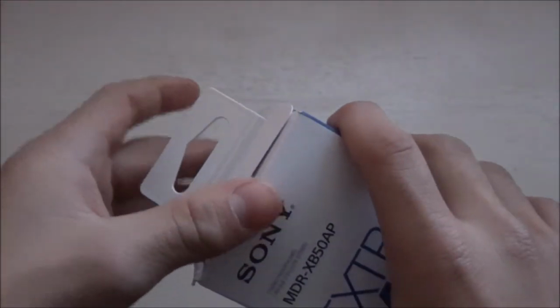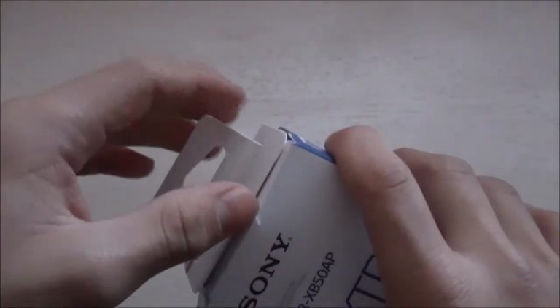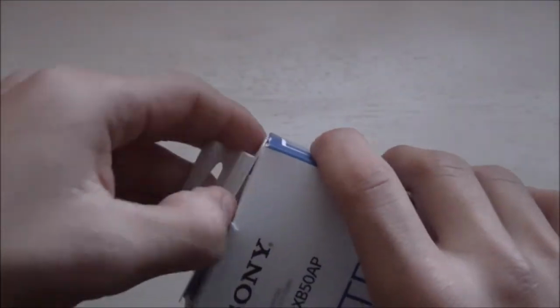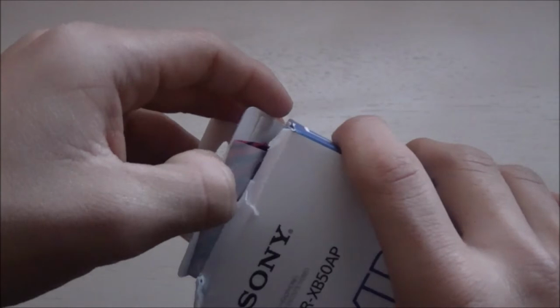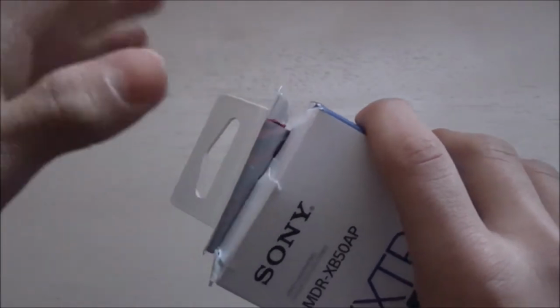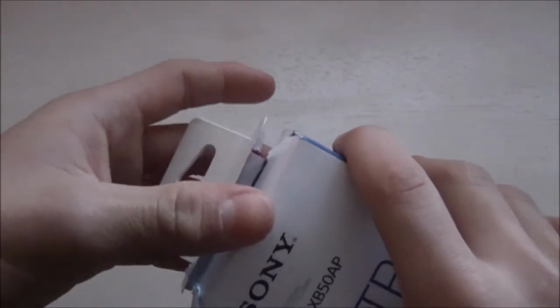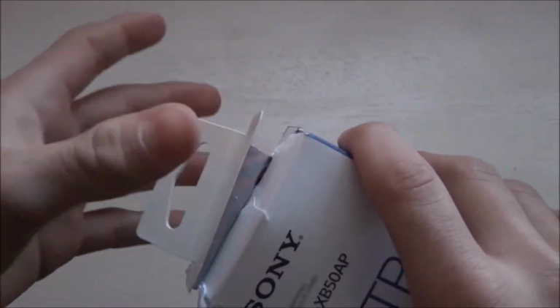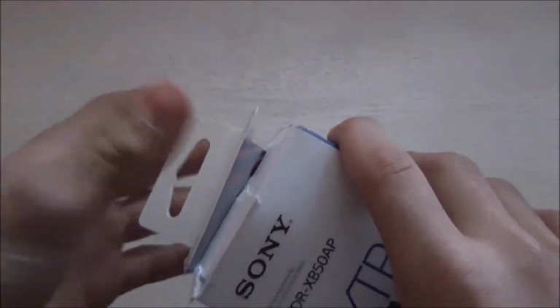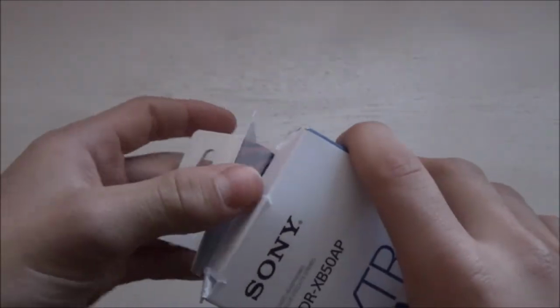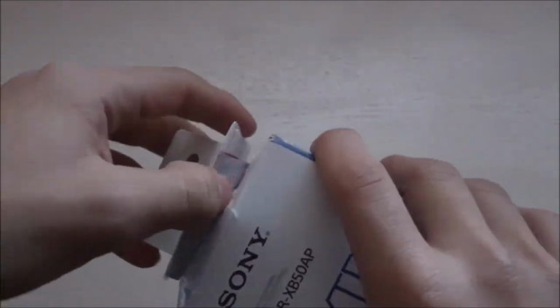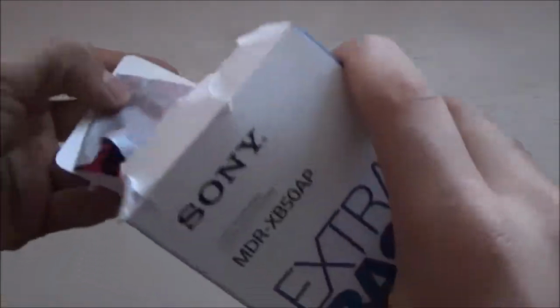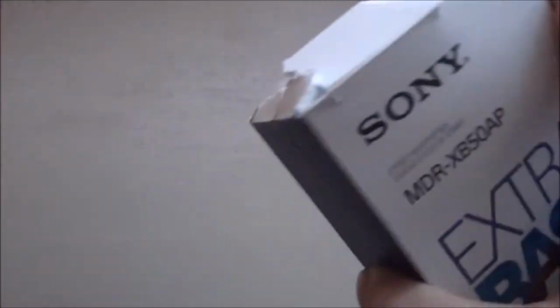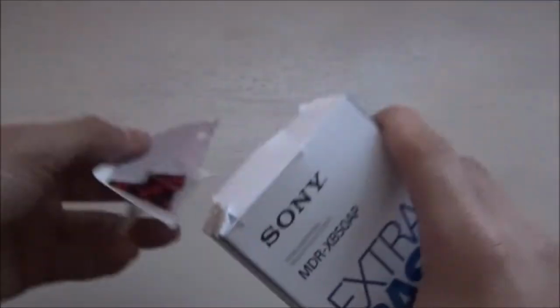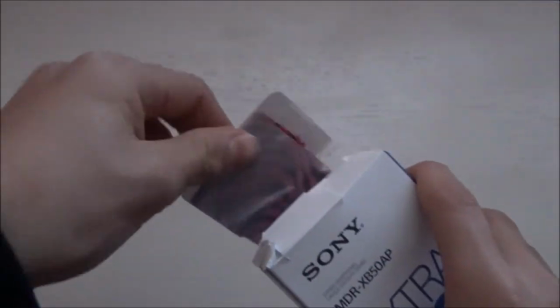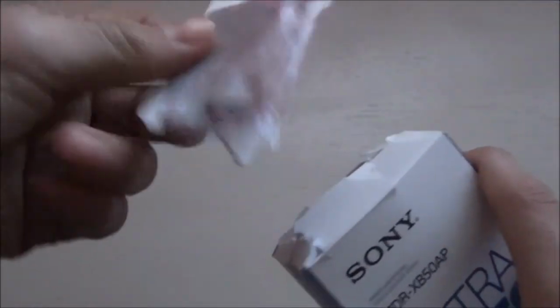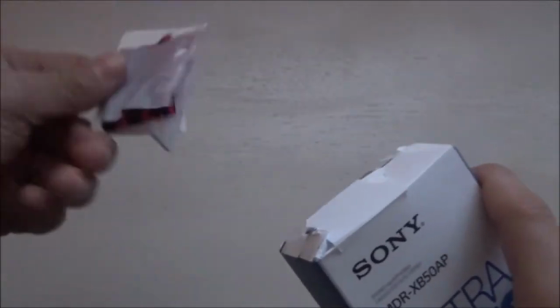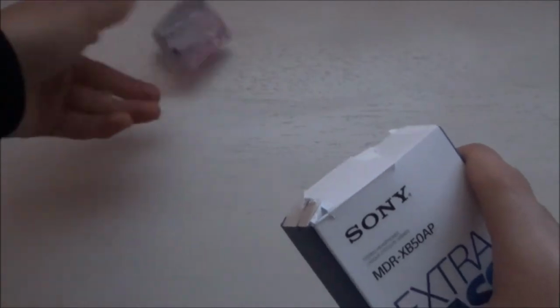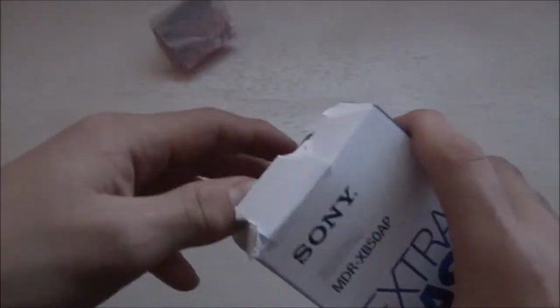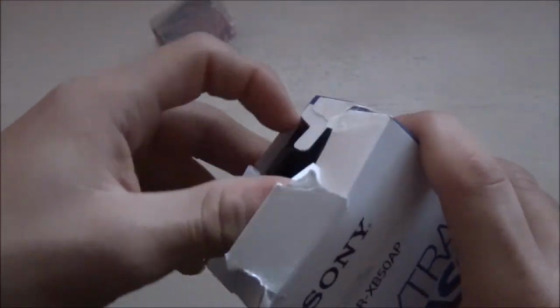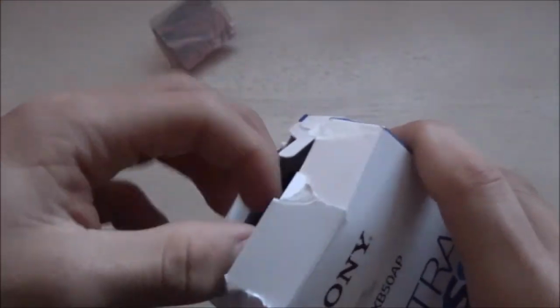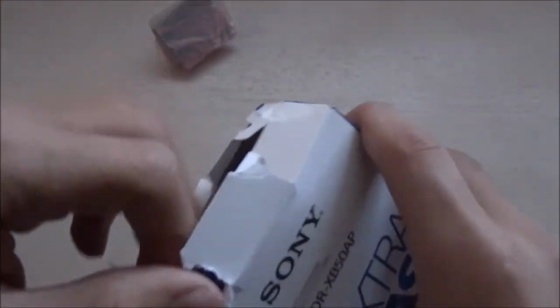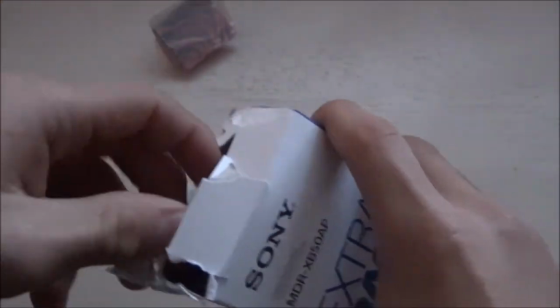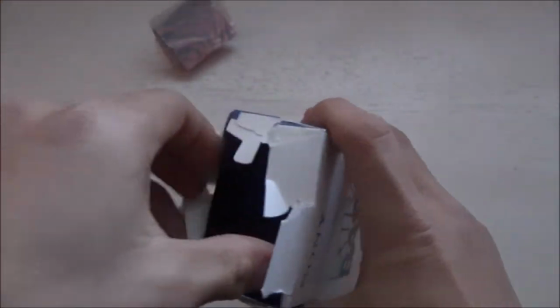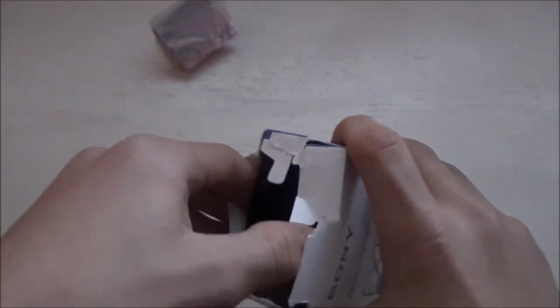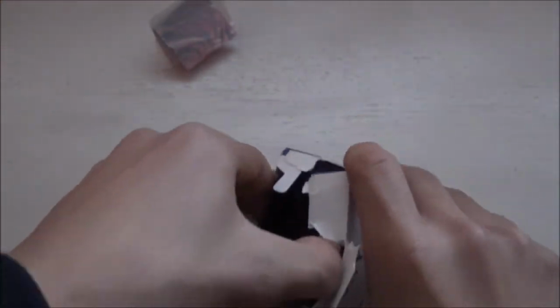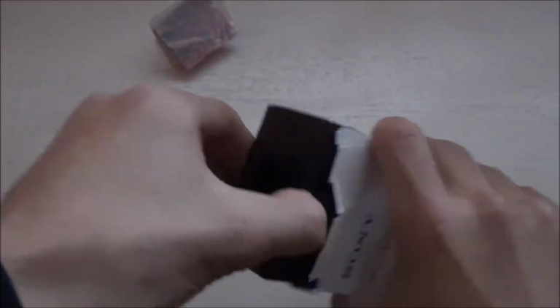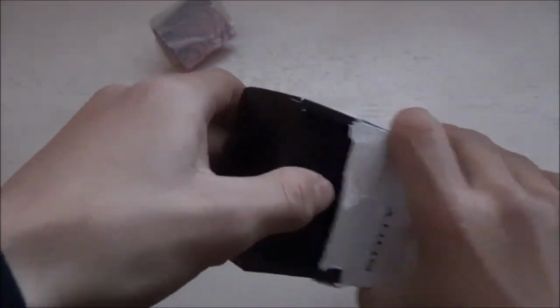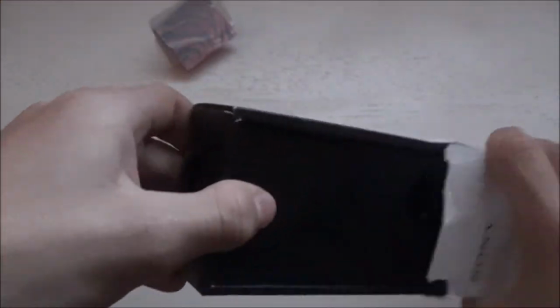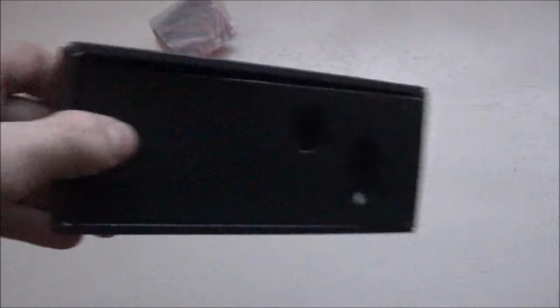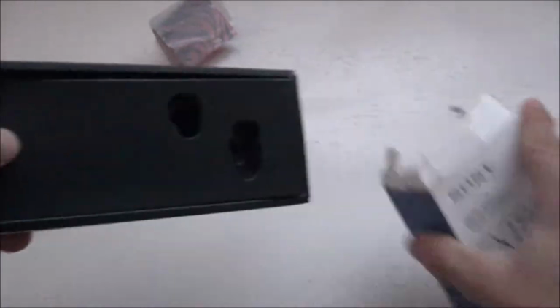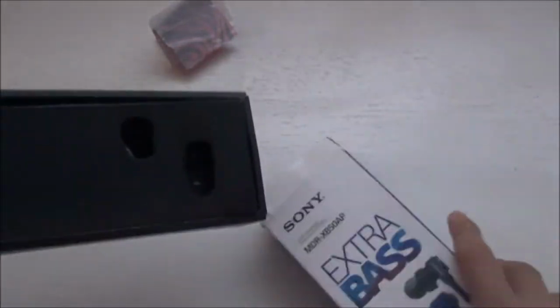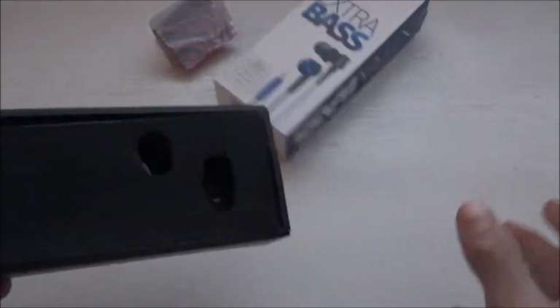I kind of already opened these guys just to look at them, so I kind of knew what I was gonna talk about. I just put a piece of tape here to hold it.